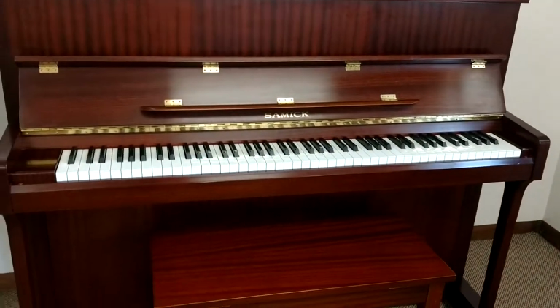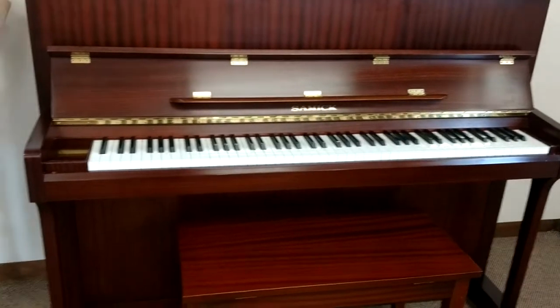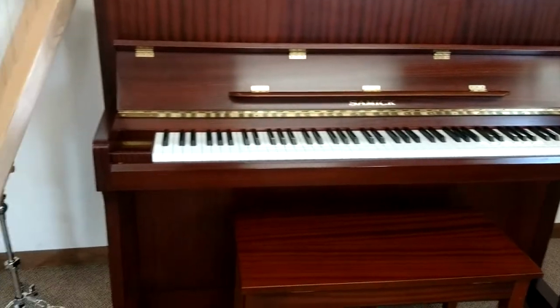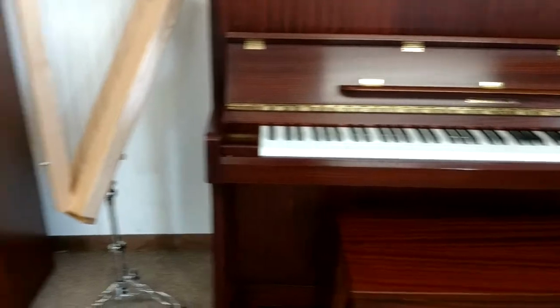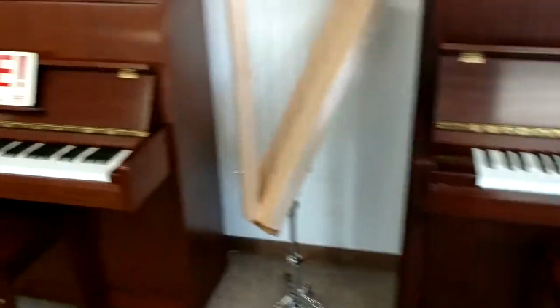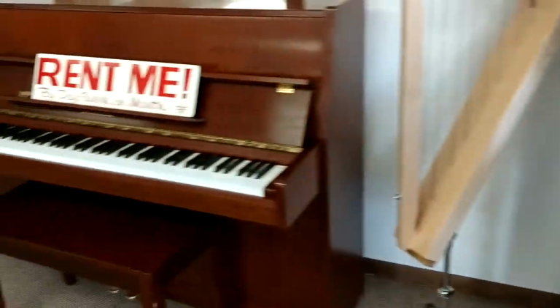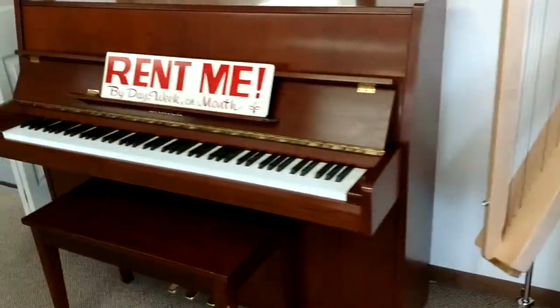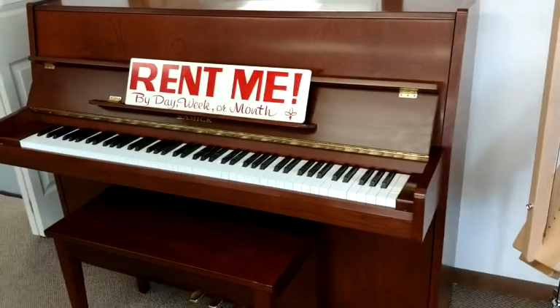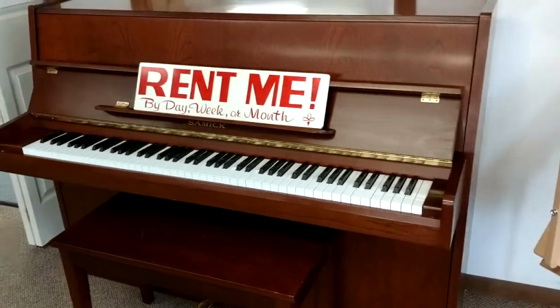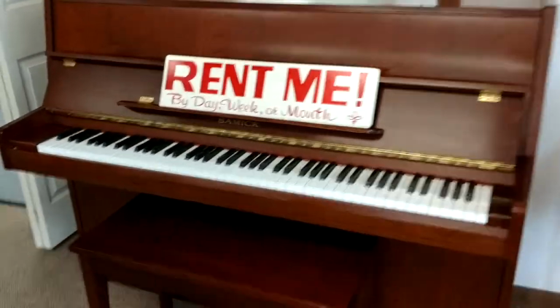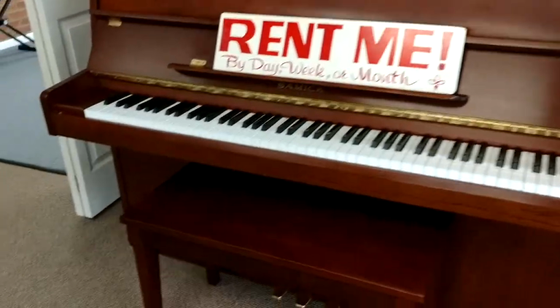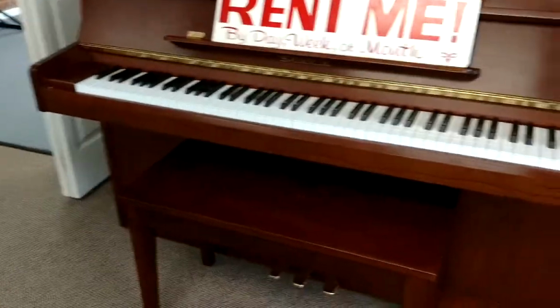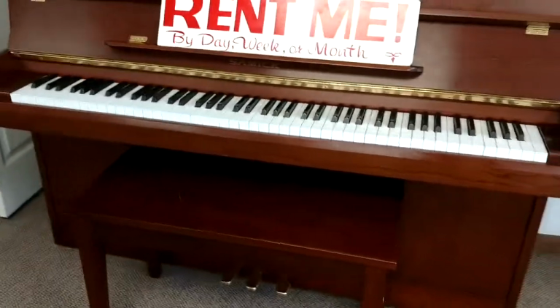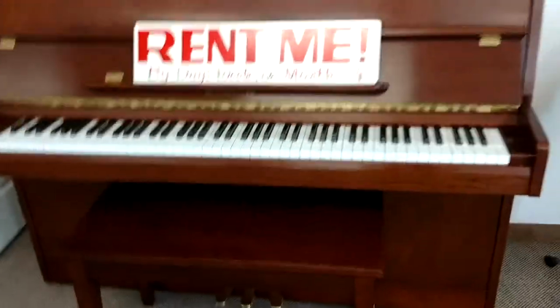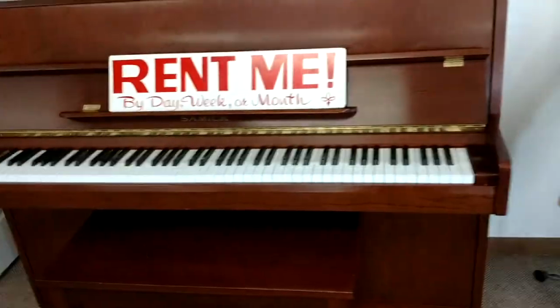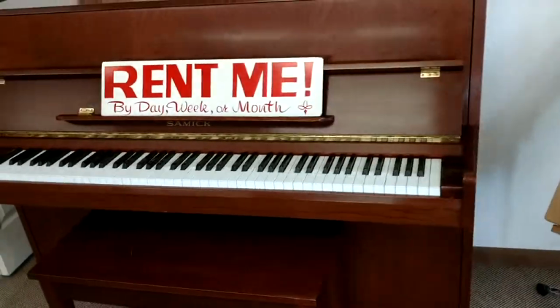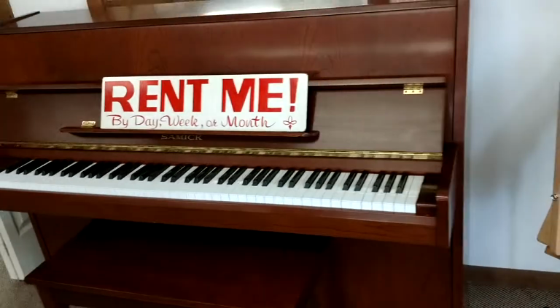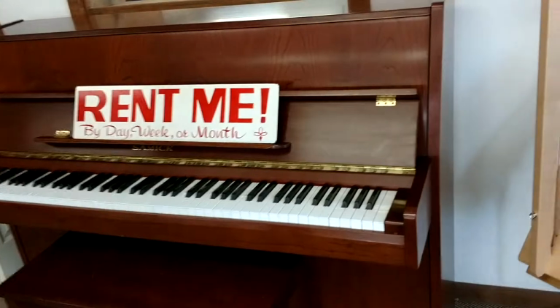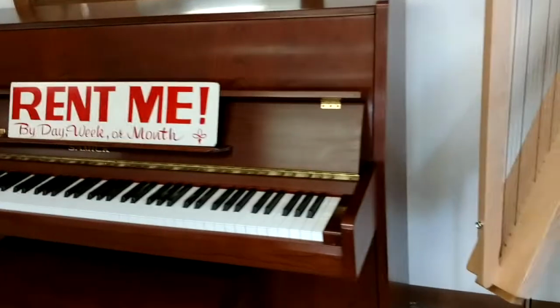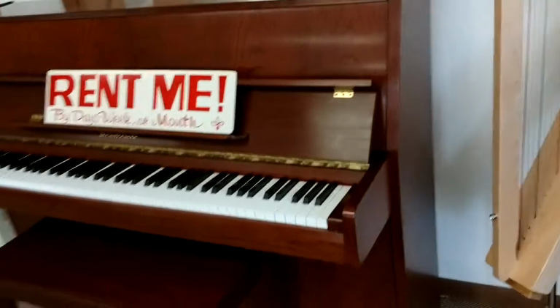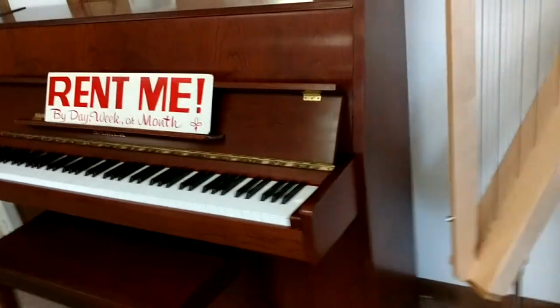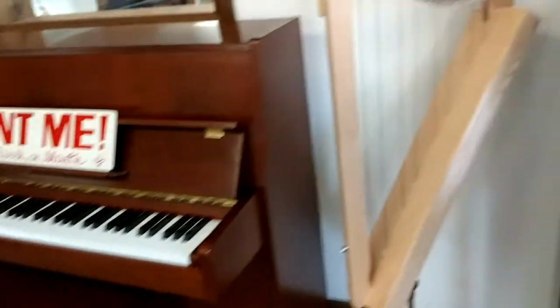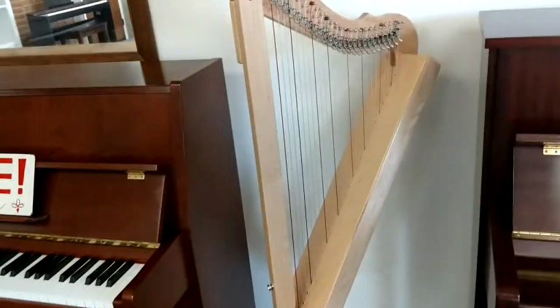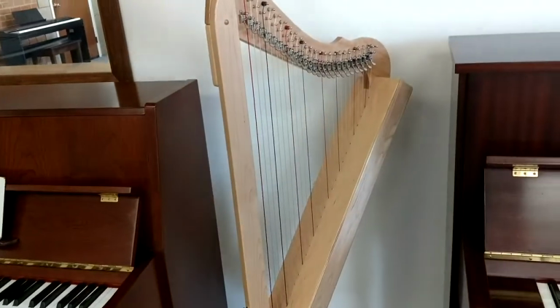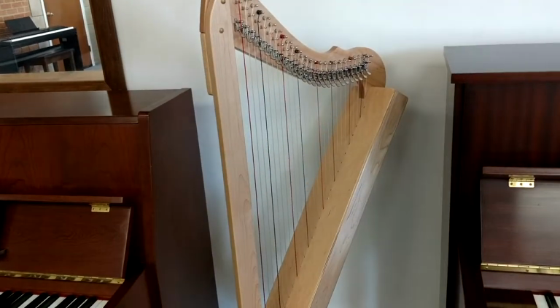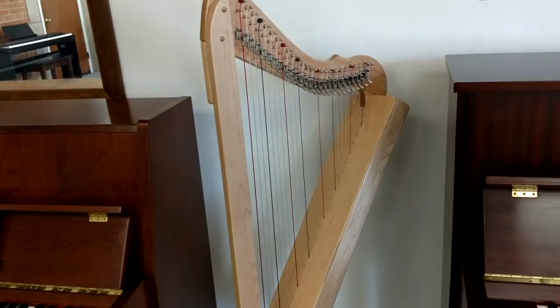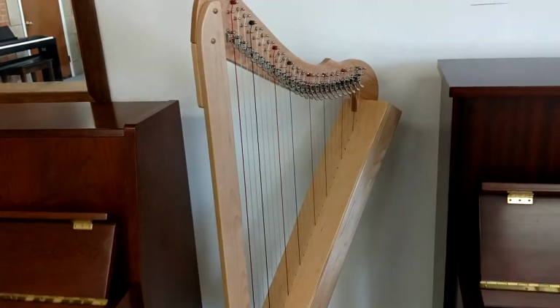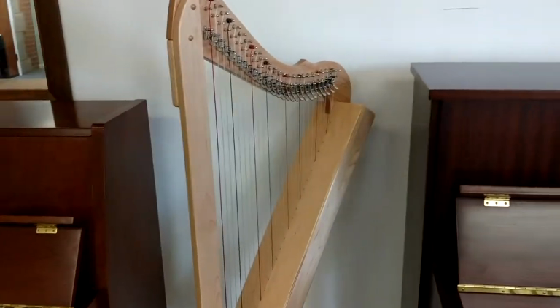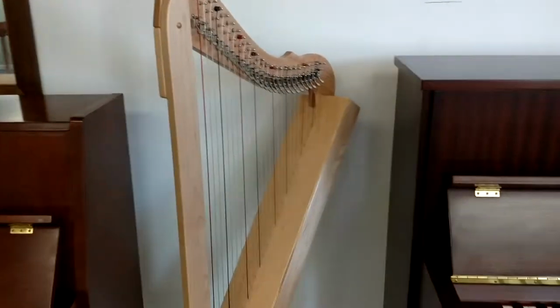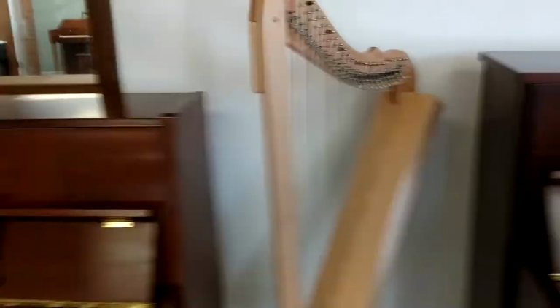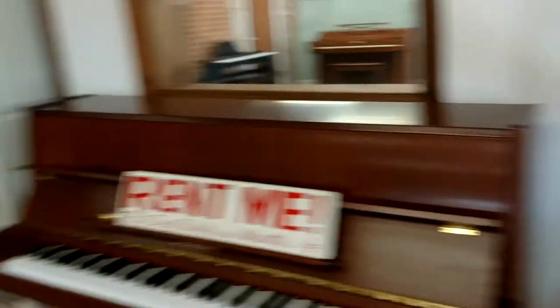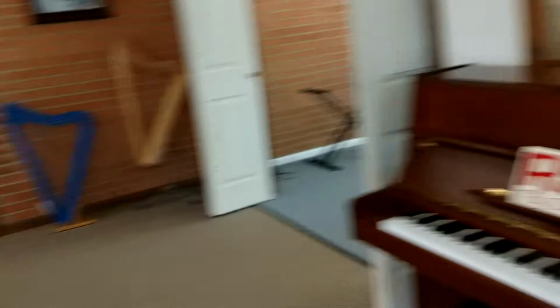We've got some Sammich 115s. This is a Sammich 042, no legs — it's kind of a sleek little thing. In between there I've got a Reese Fullsicle, fully levered, beginner harp.